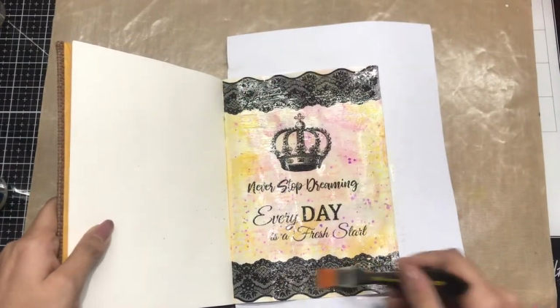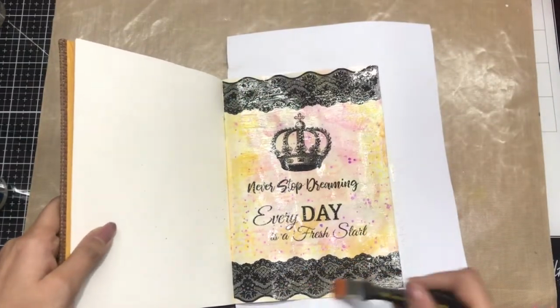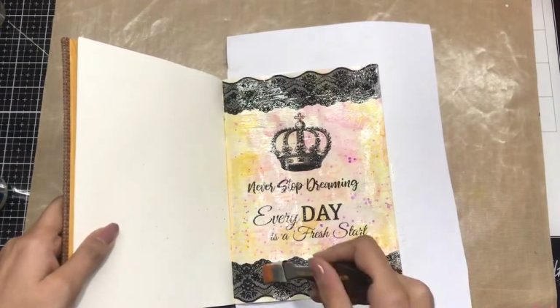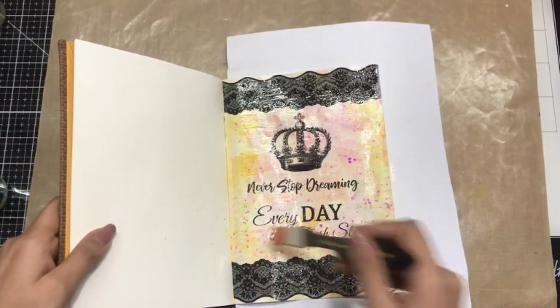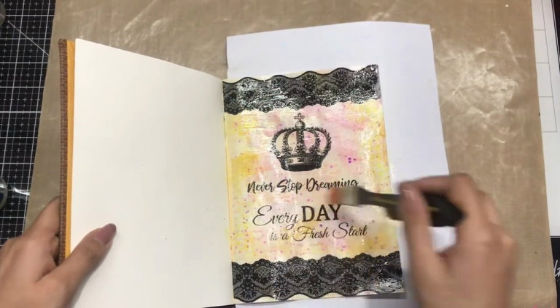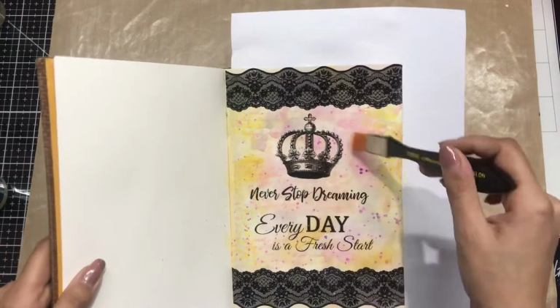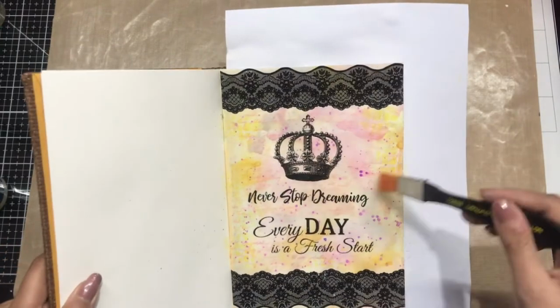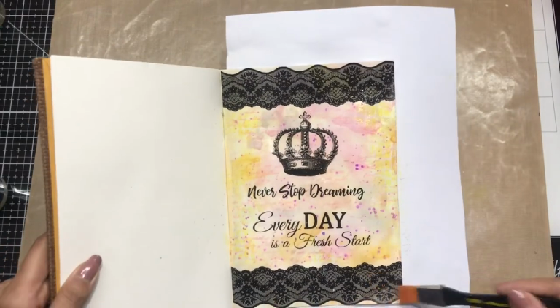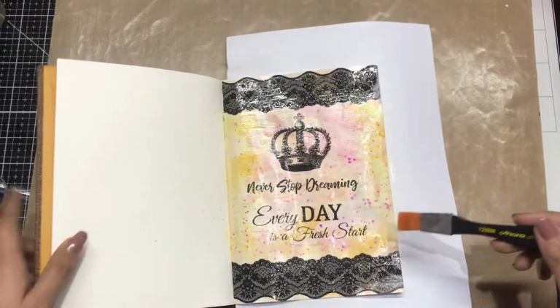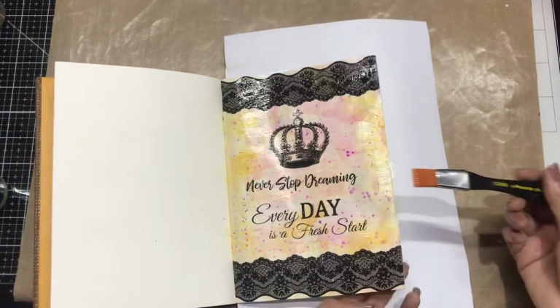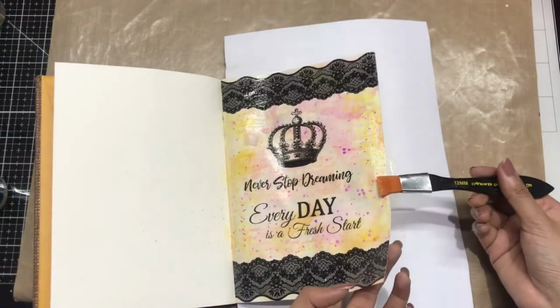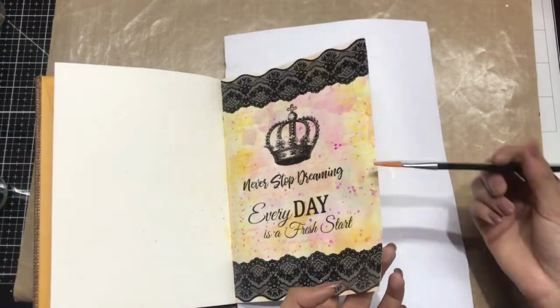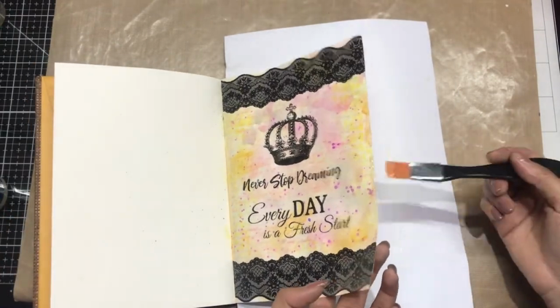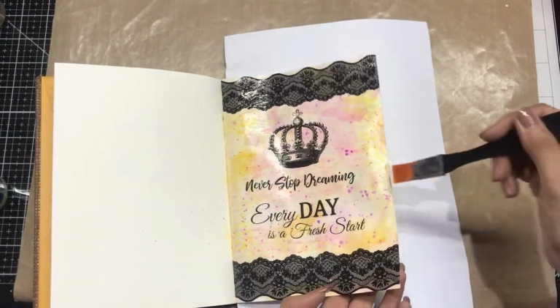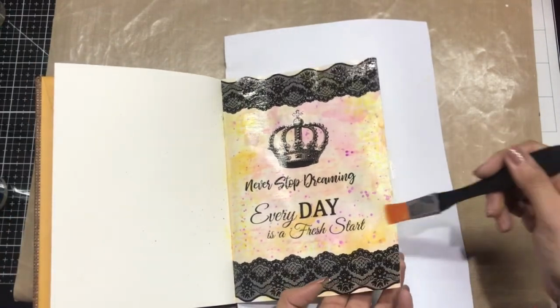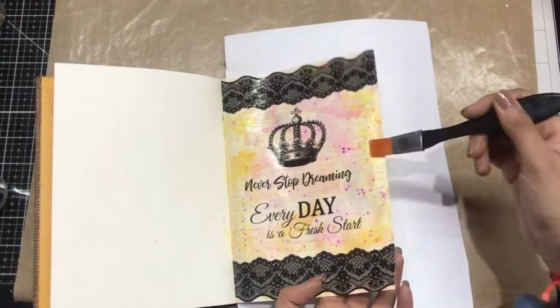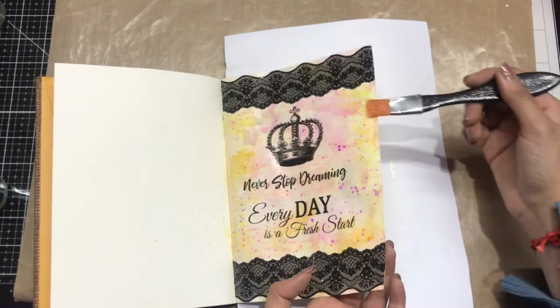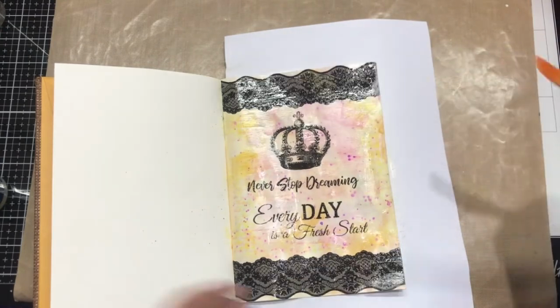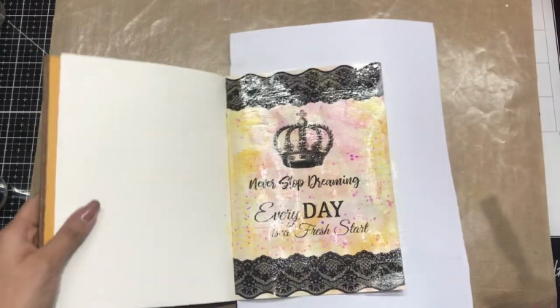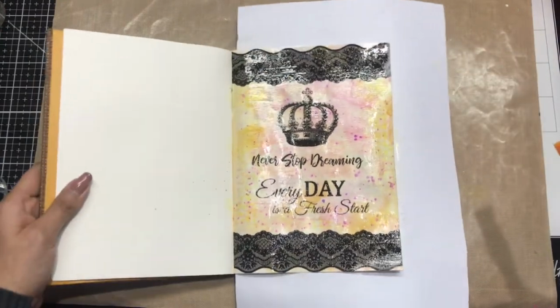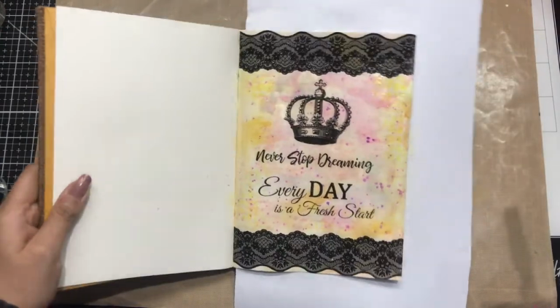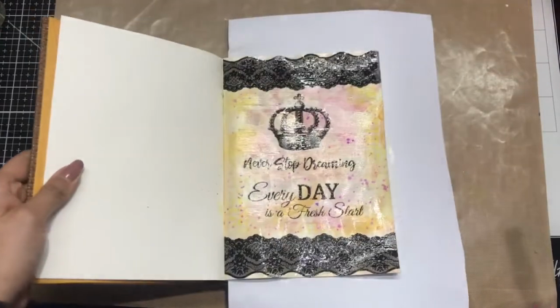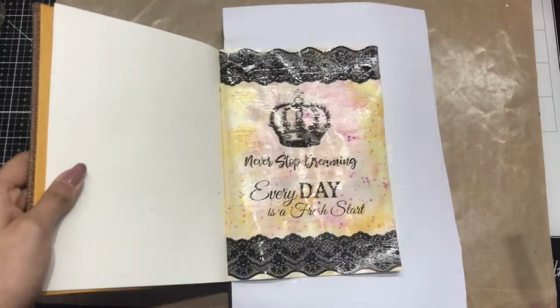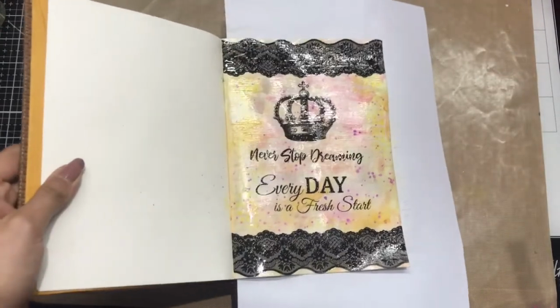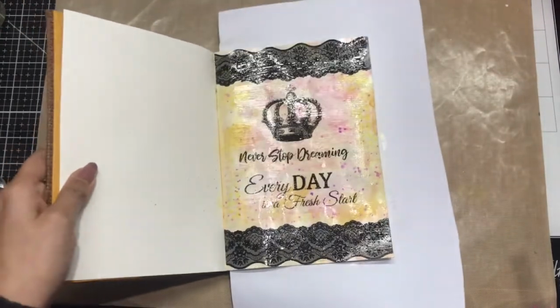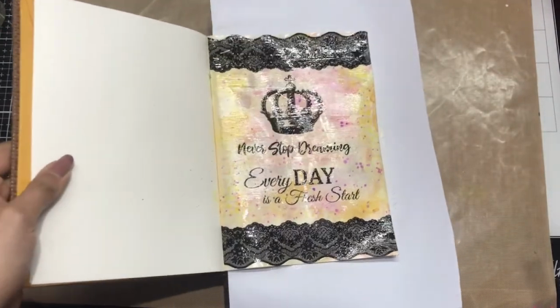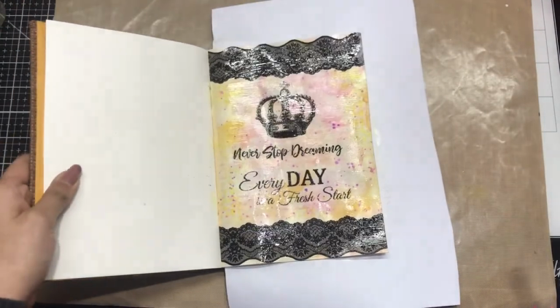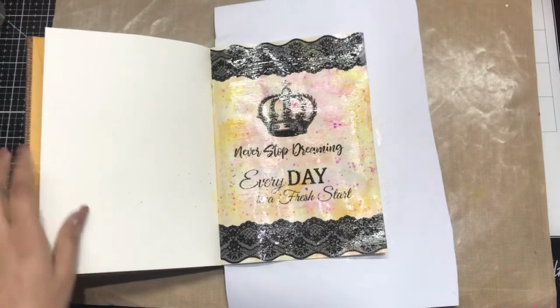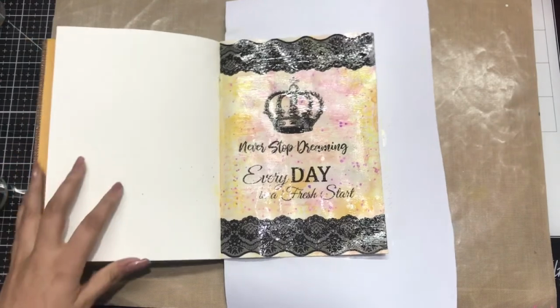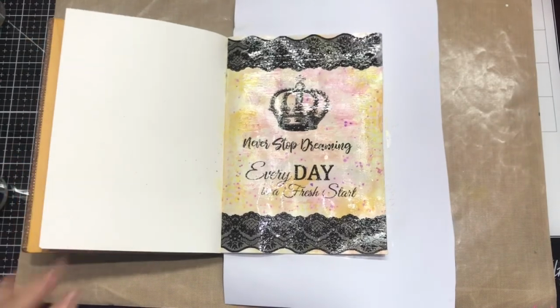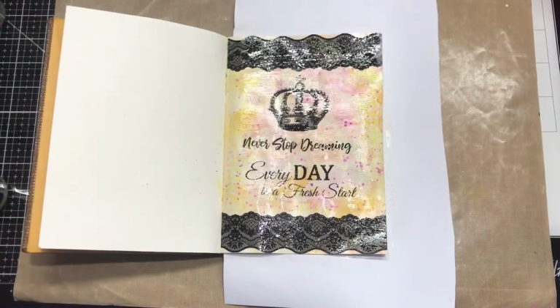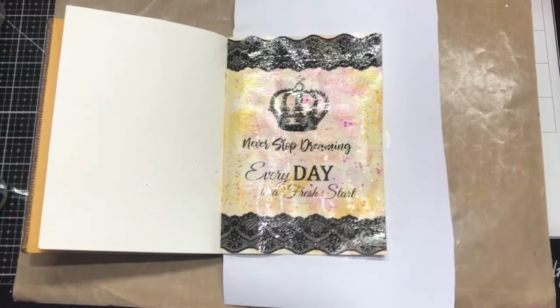I'm done with the first layer — I'll let it dry for about an hour and then go on with the second layer. I hope you enjoyed watching this journal tutorial and I hope to see you soon with another video. Till then, happy crafting!